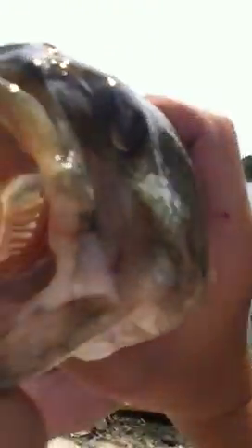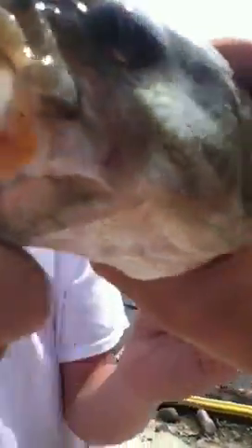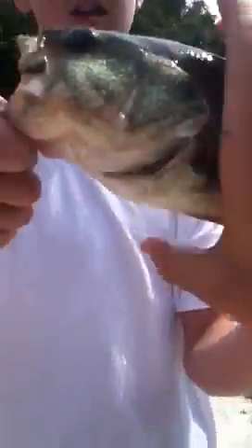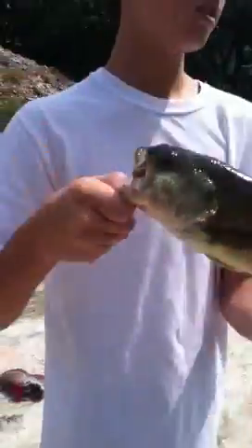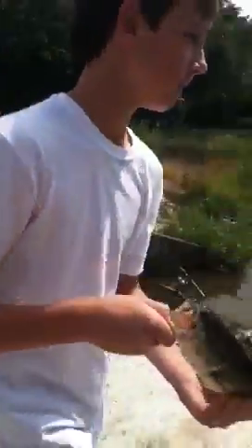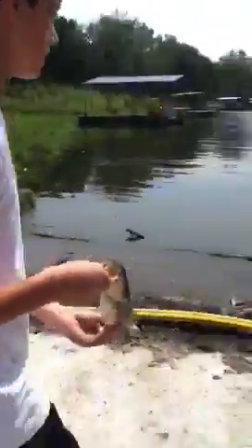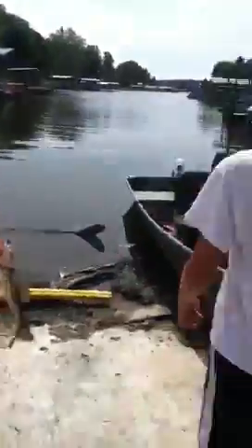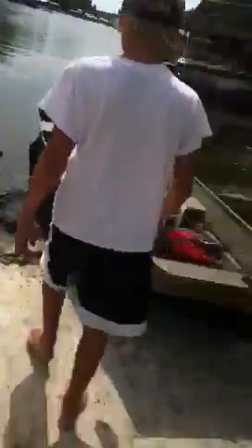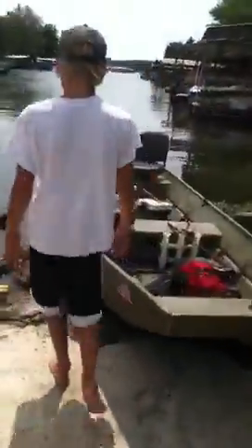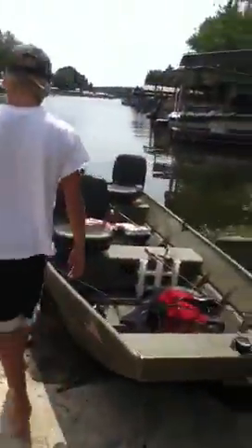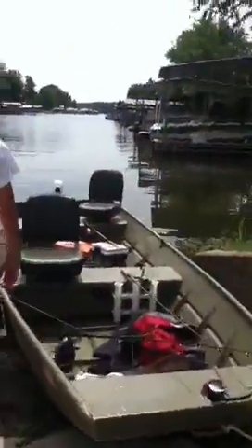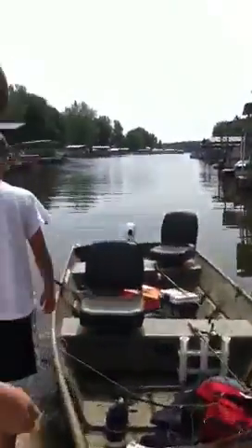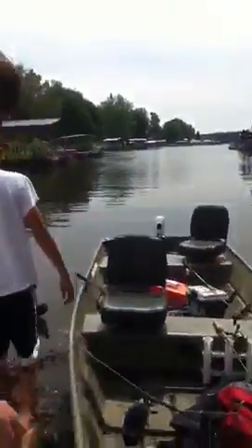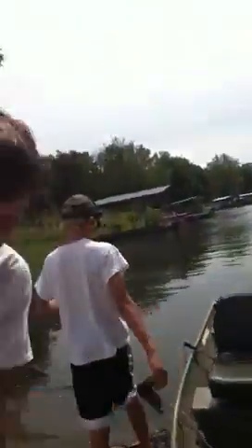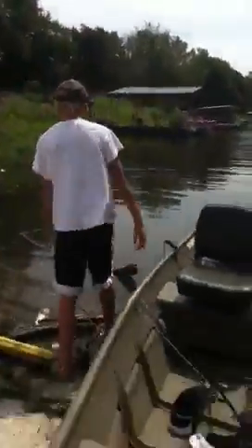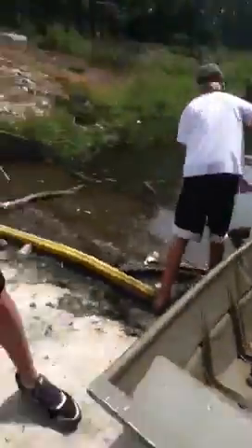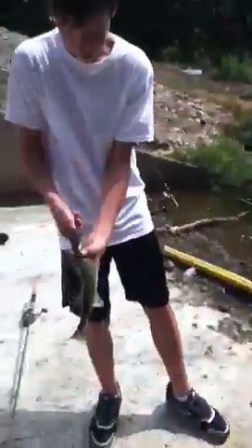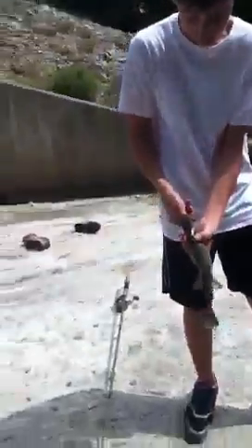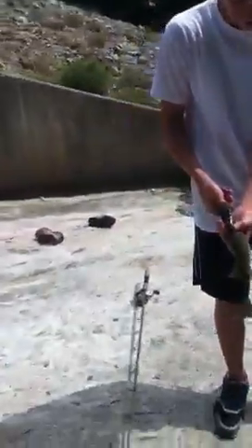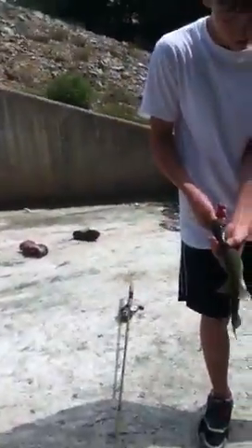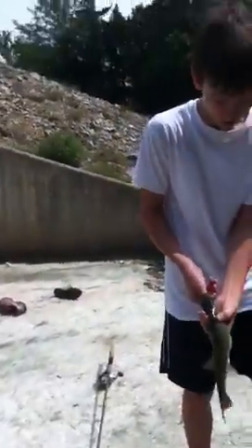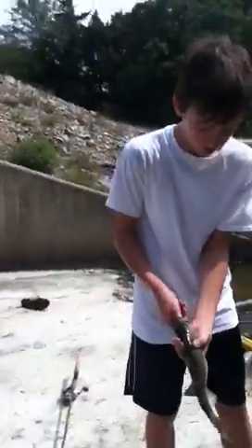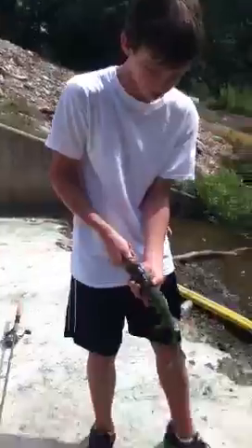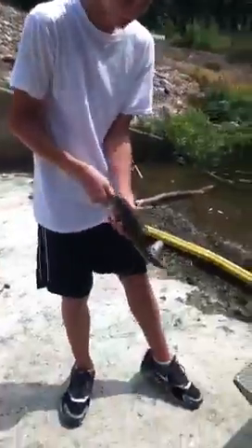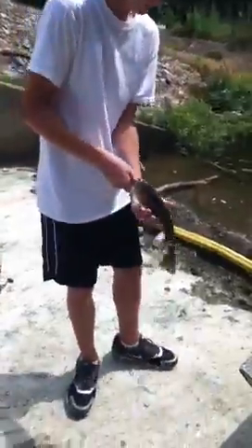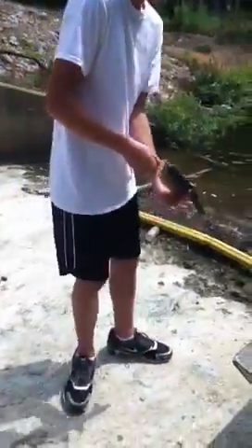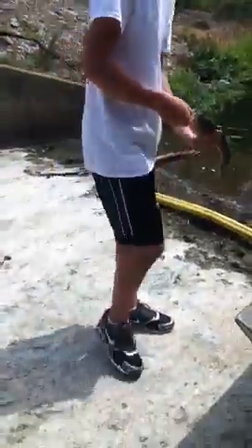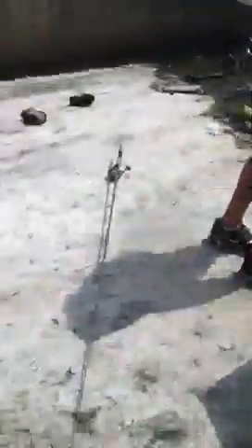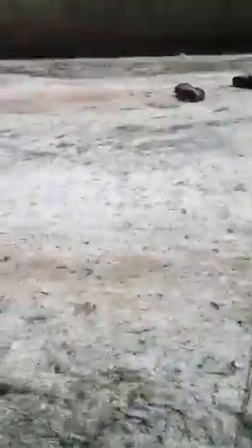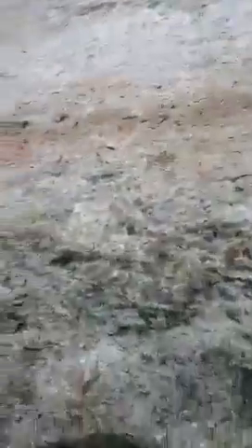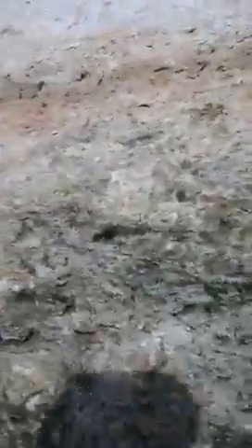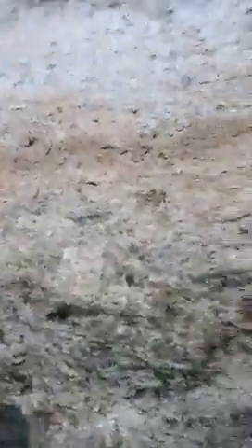I'm going to measure it. So that's probably, I say, 12 inches. It's not good for our tournament that we're doing here. But that's a good fish, caught it on this jig right here.